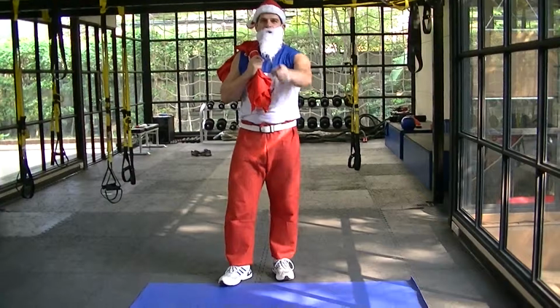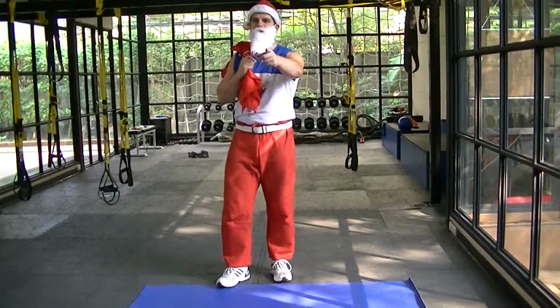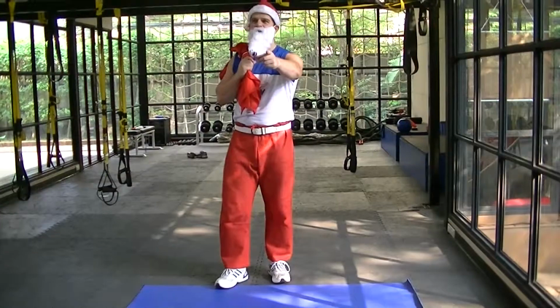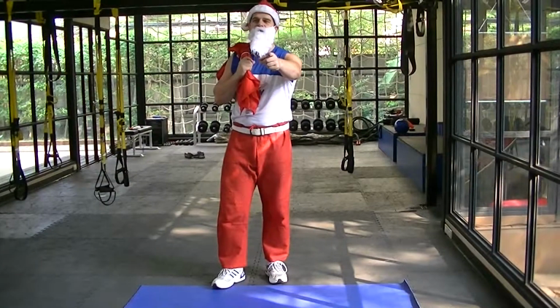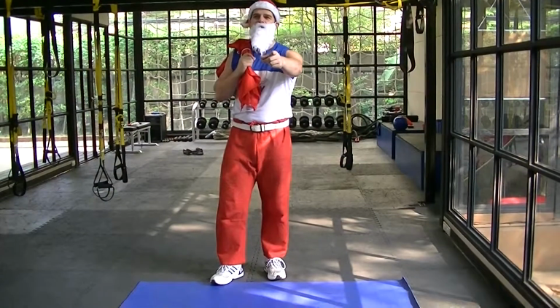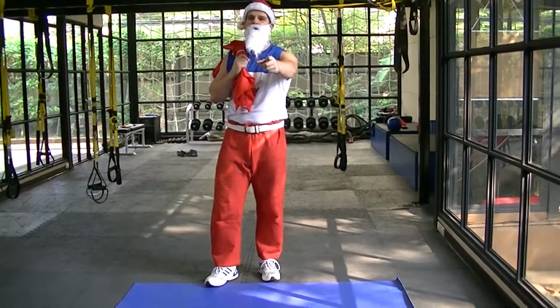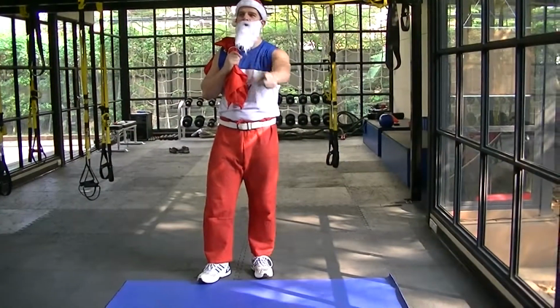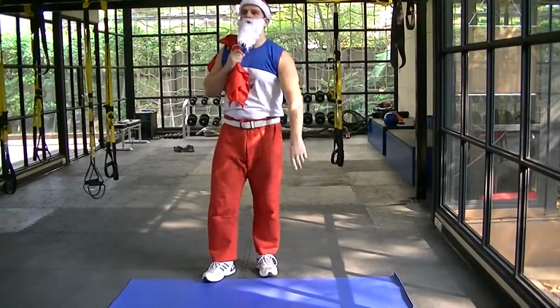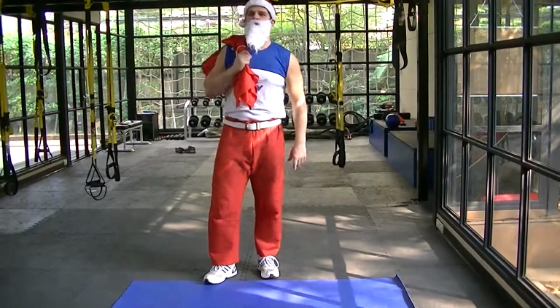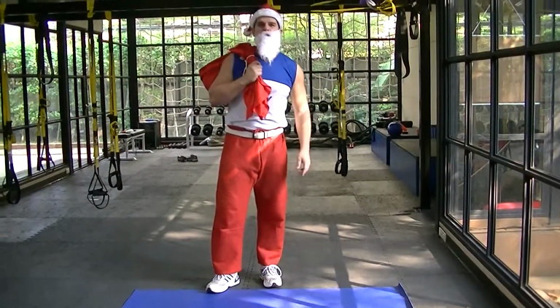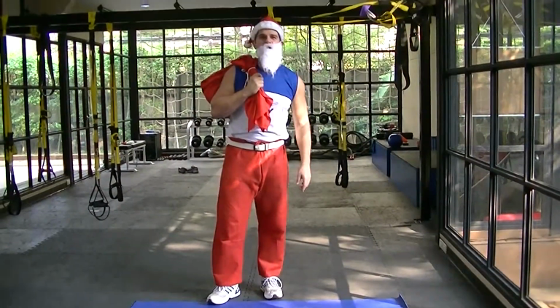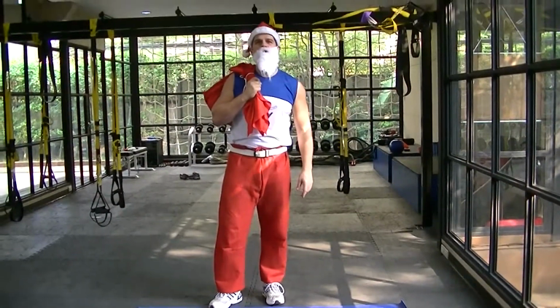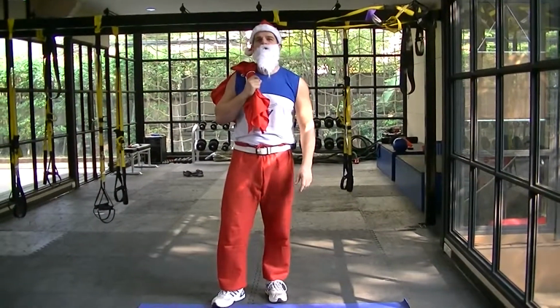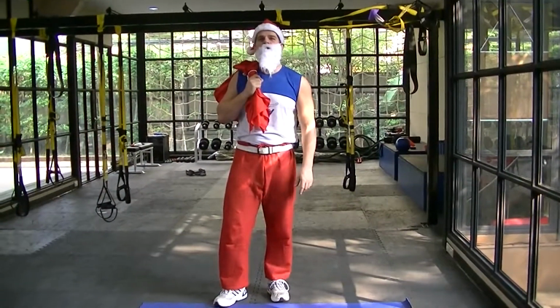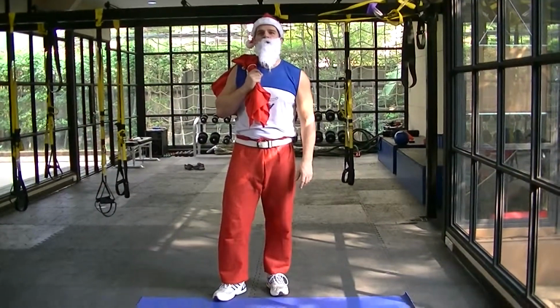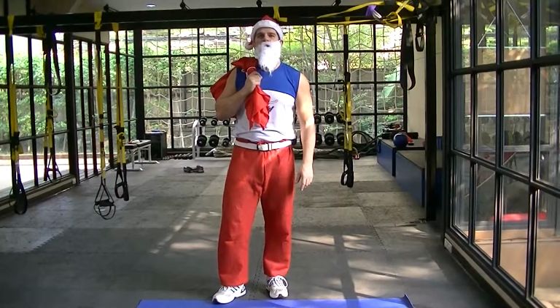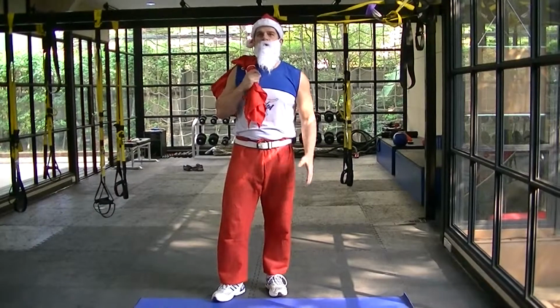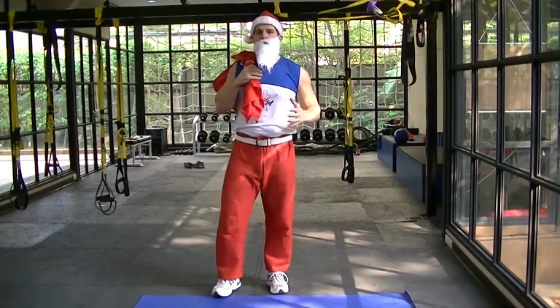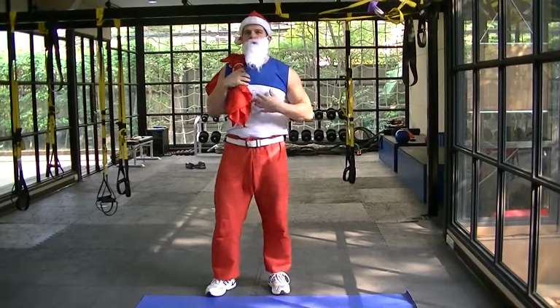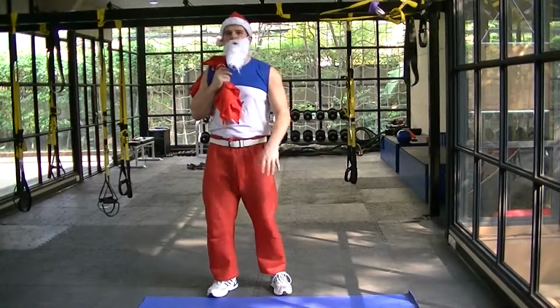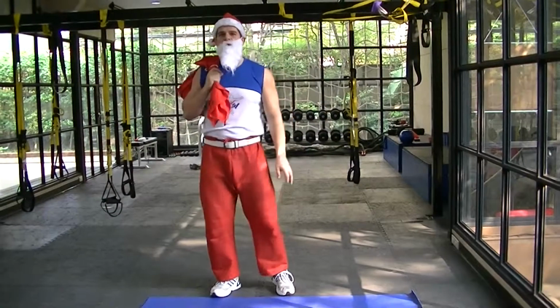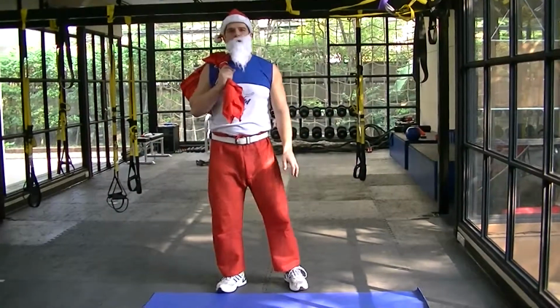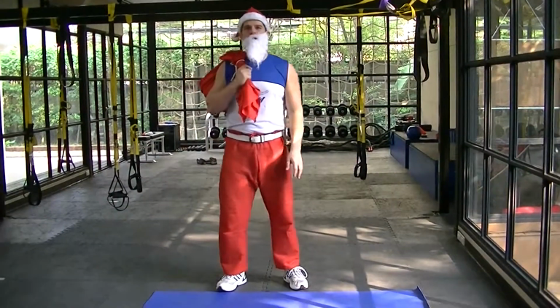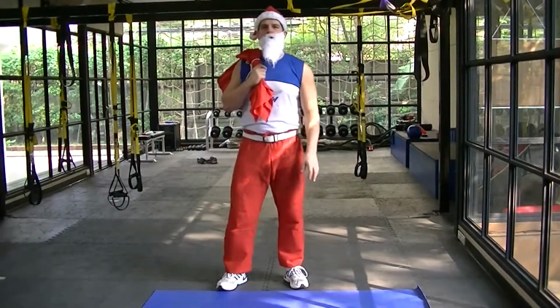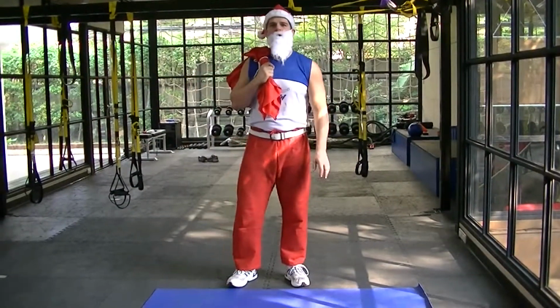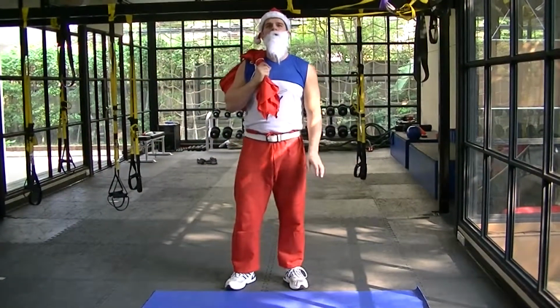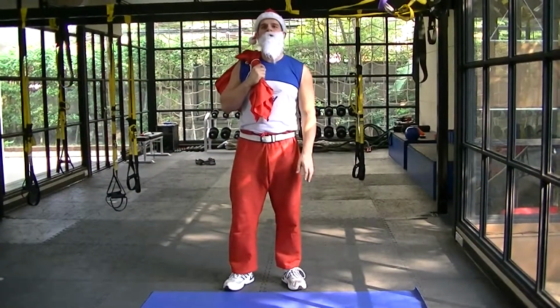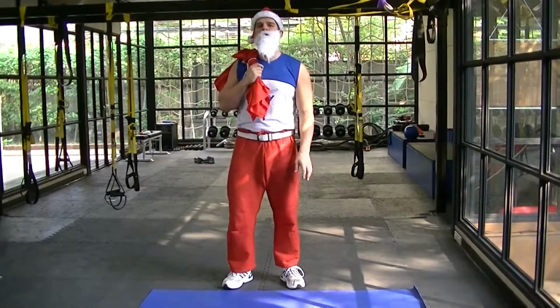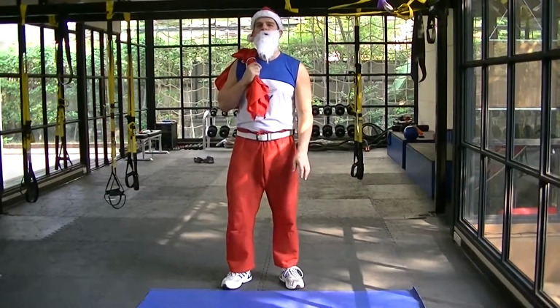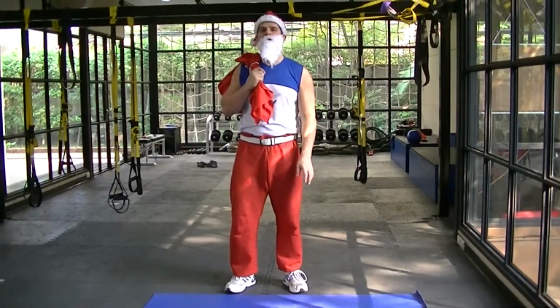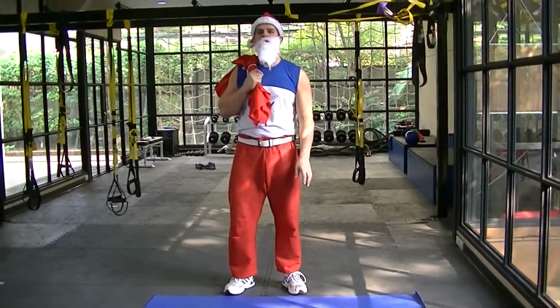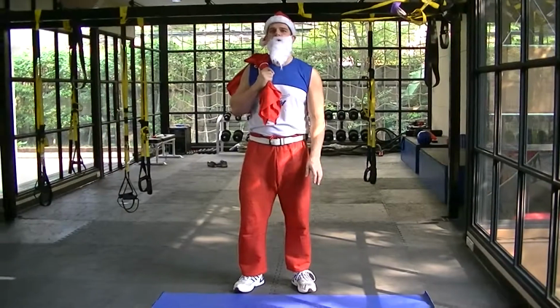Hey there, this is day number 4, the Rudolph Red Nose. Alright, I'm changing my outfit a little bit.